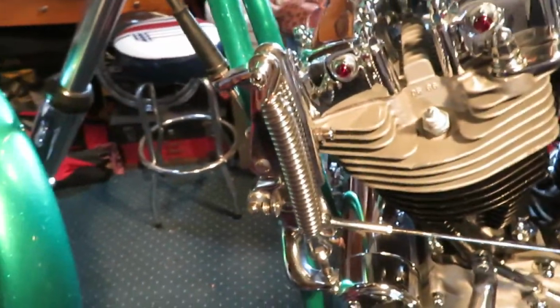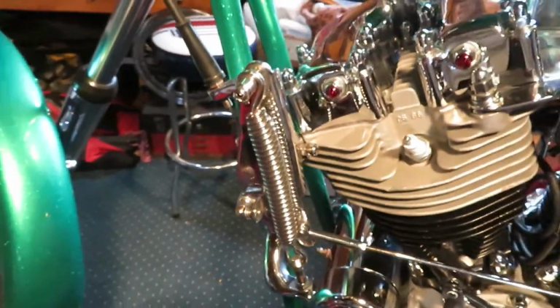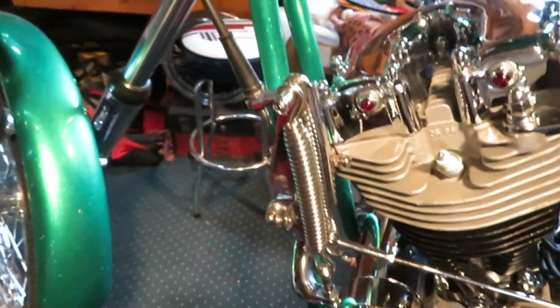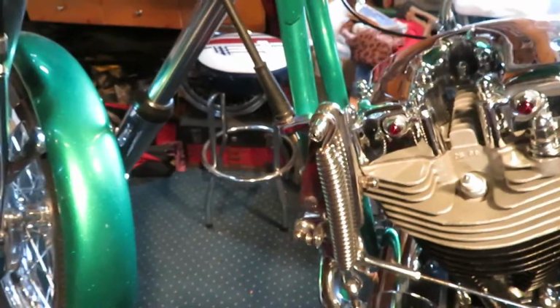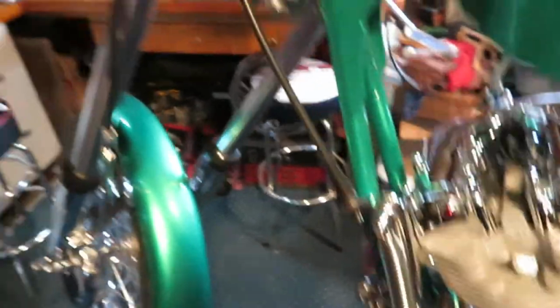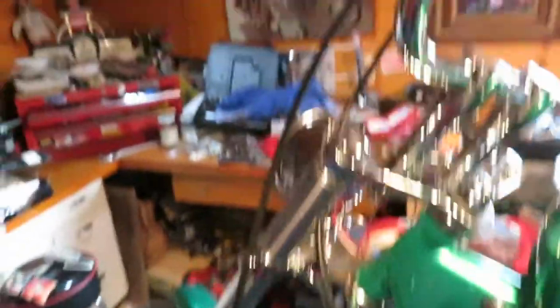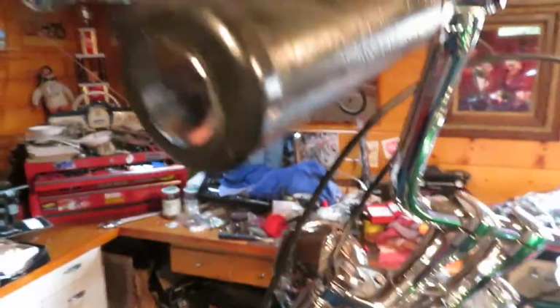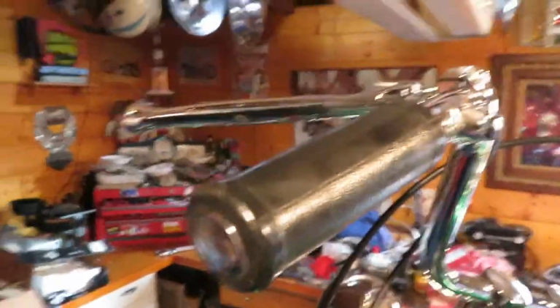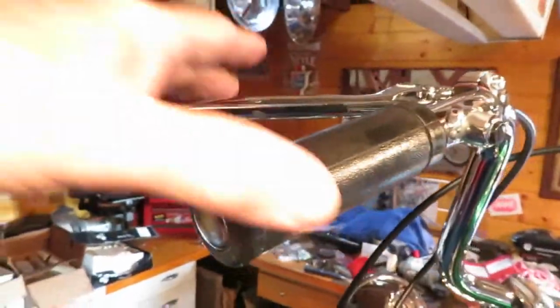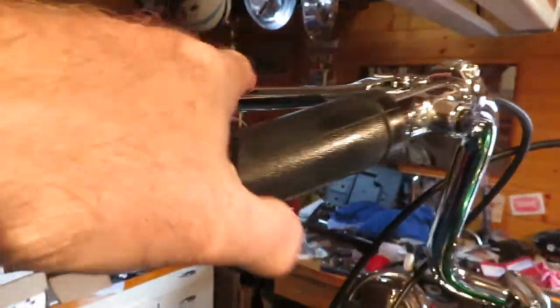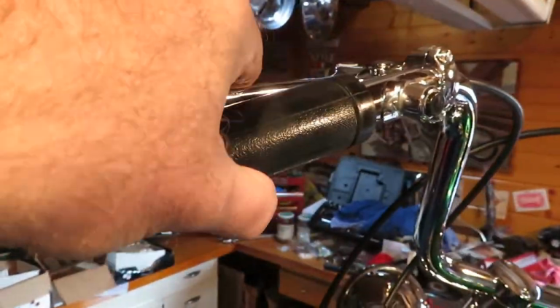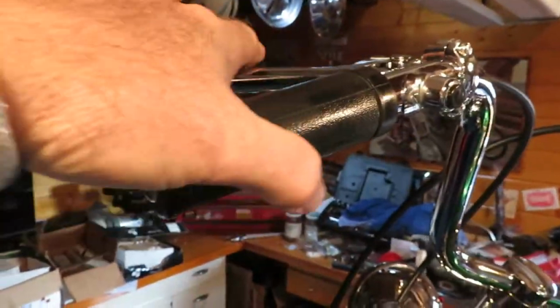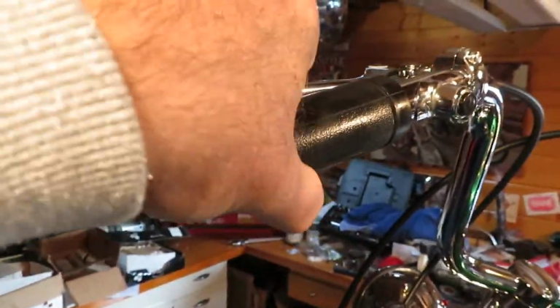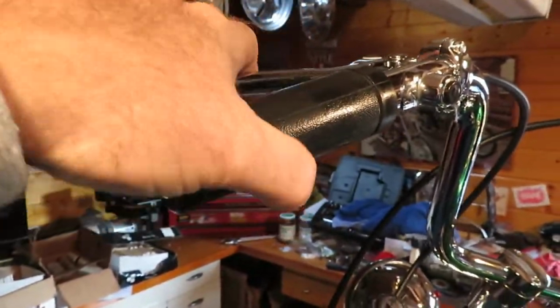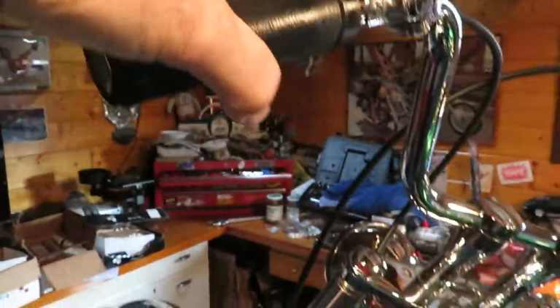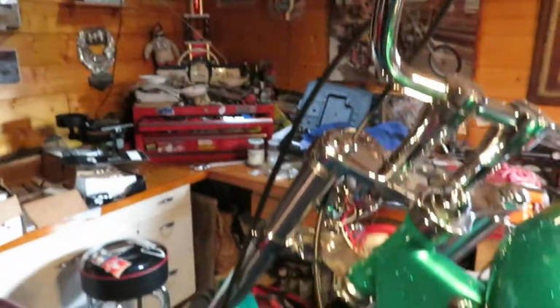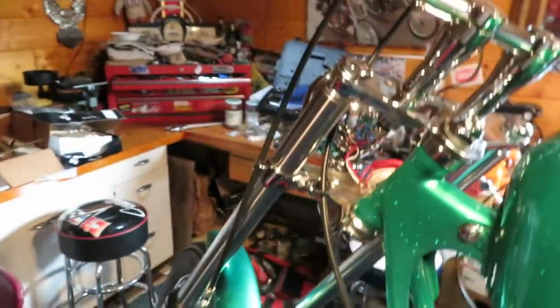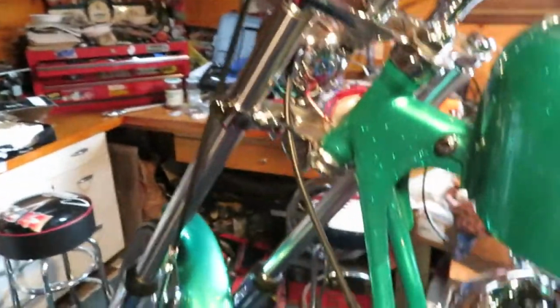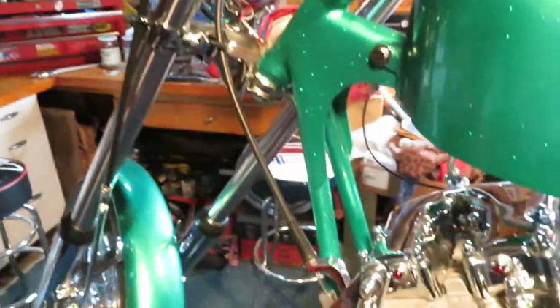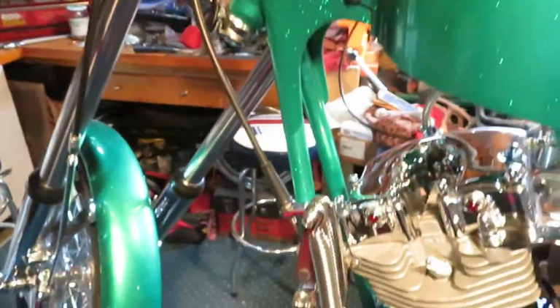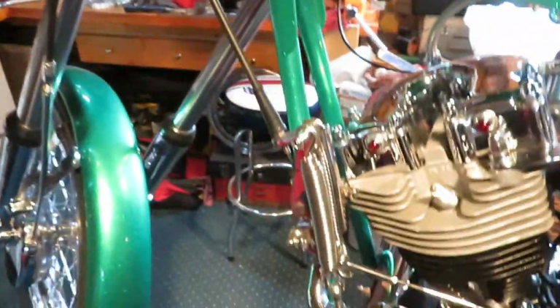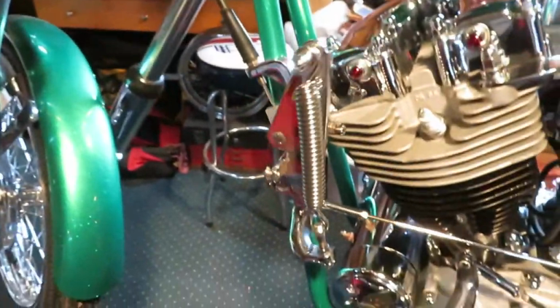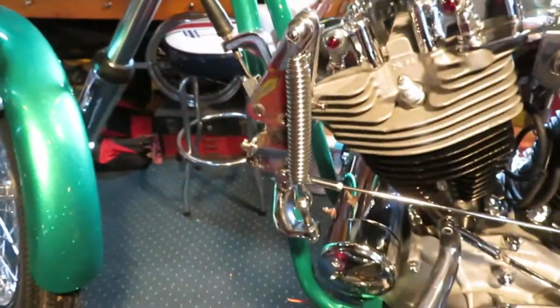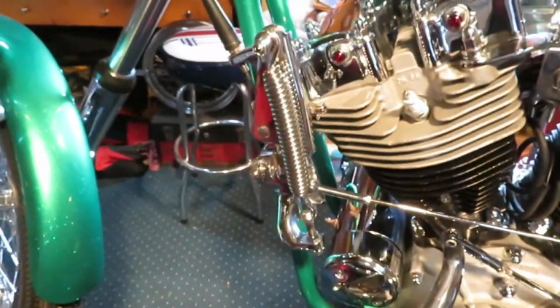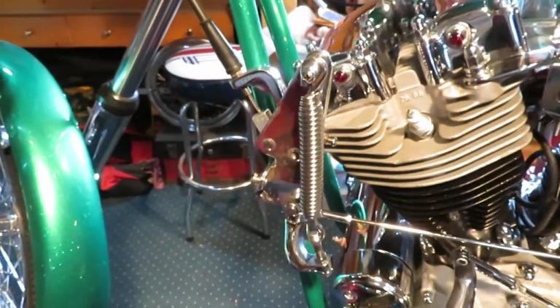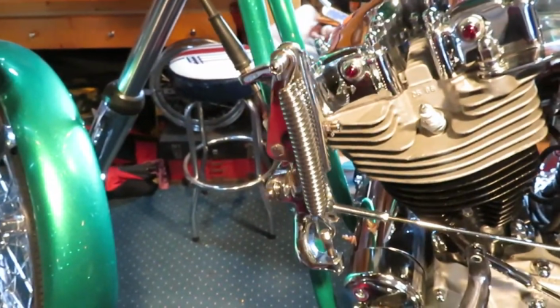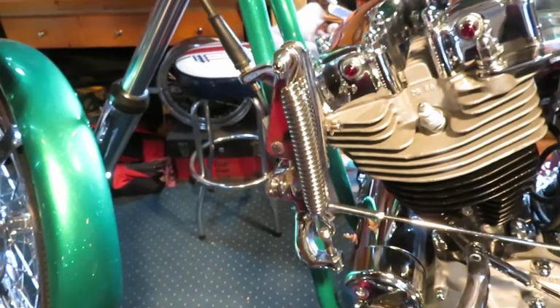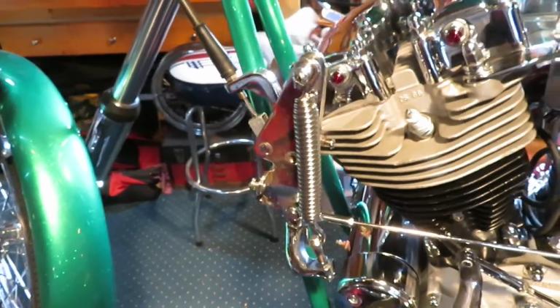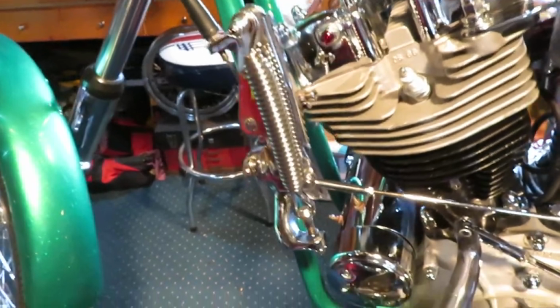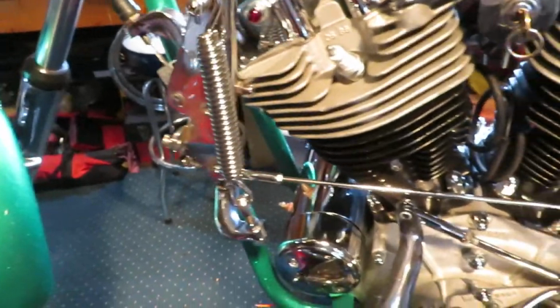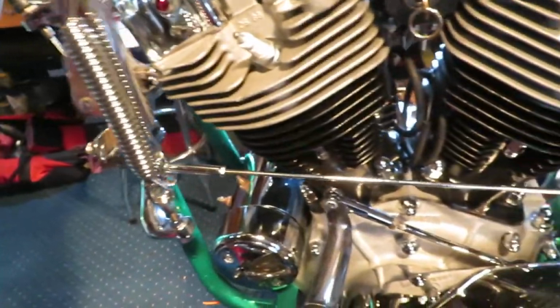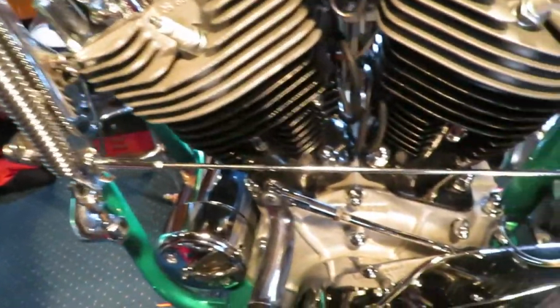Now I'm a foot clutch guy, so this is gonna be weird for me having a mousetrap clutch. But this is how it works, and it works real easy — and I haven't even adjusted it yet. There's the action. Look at it go.